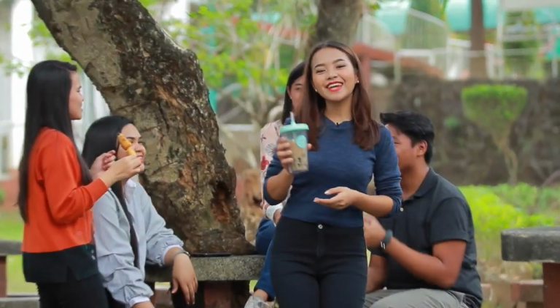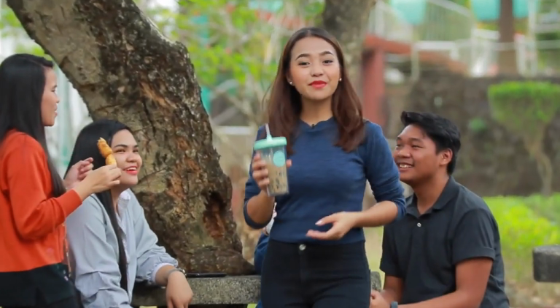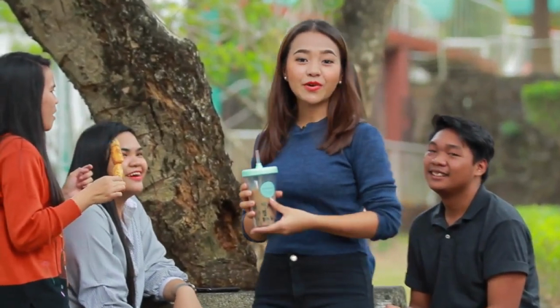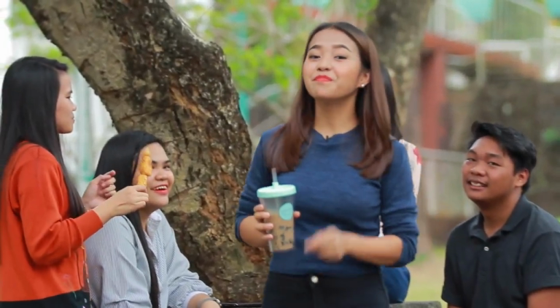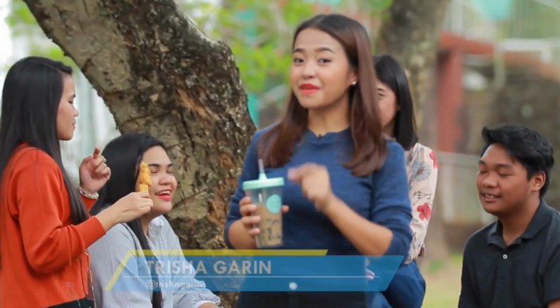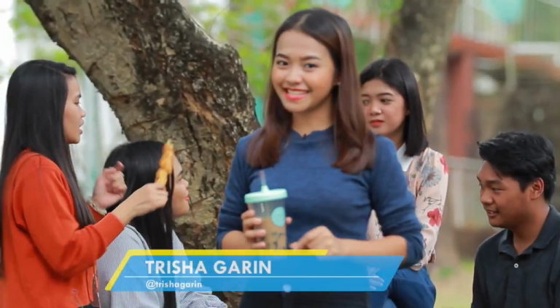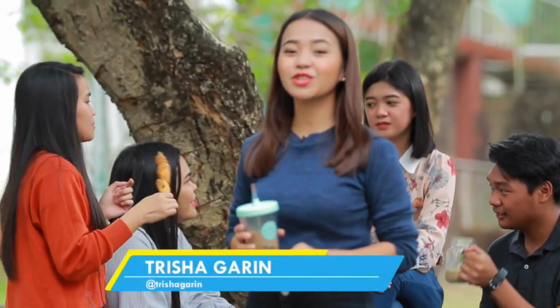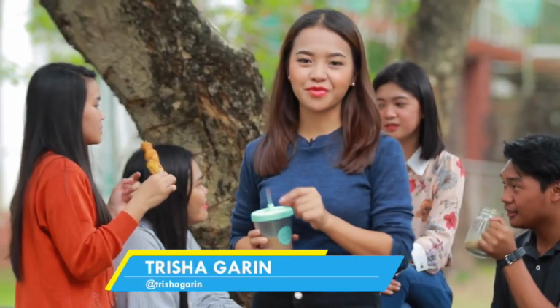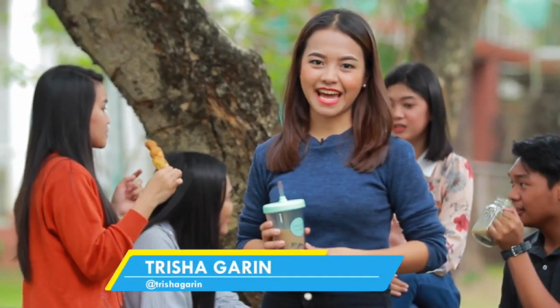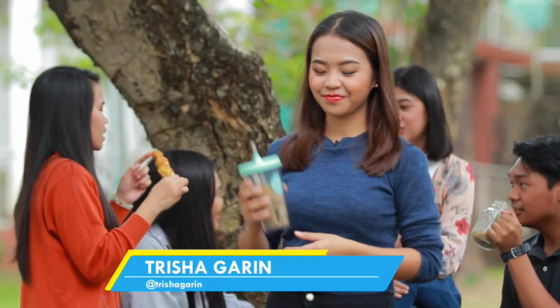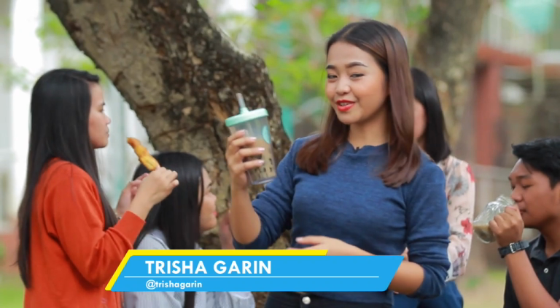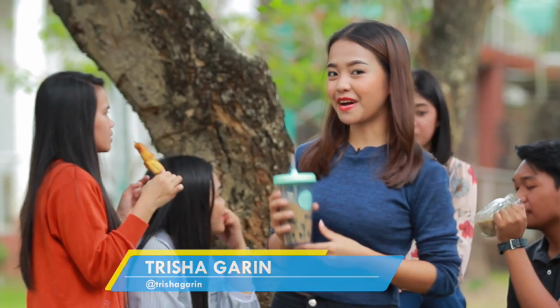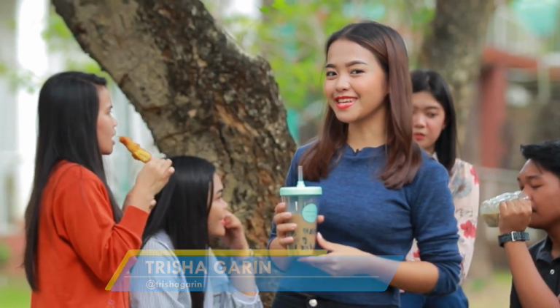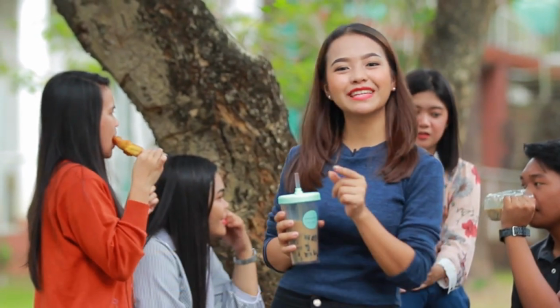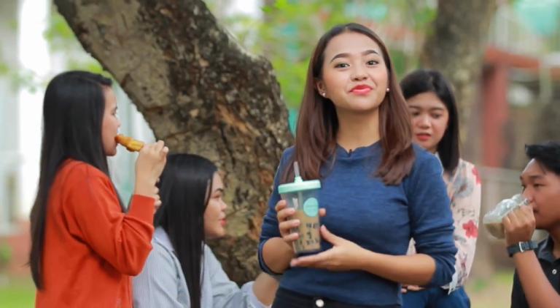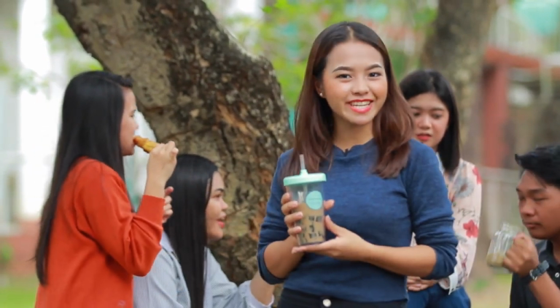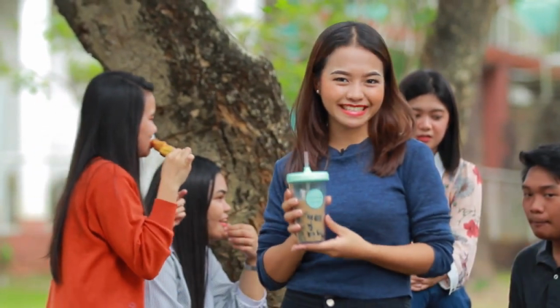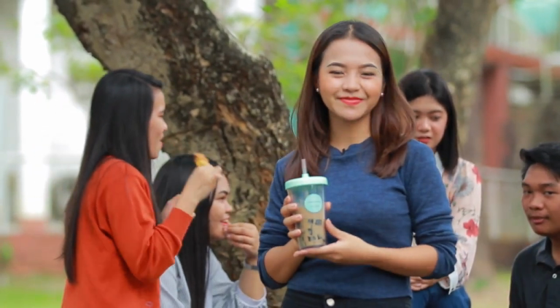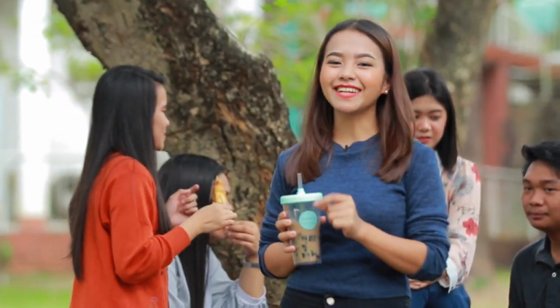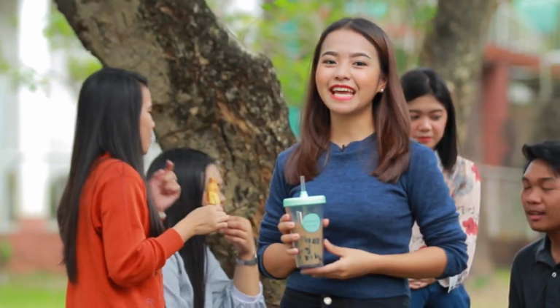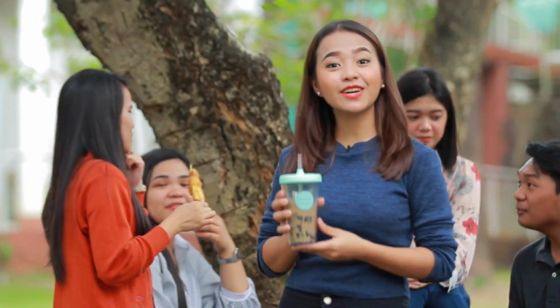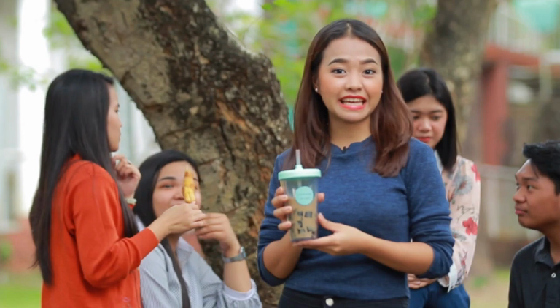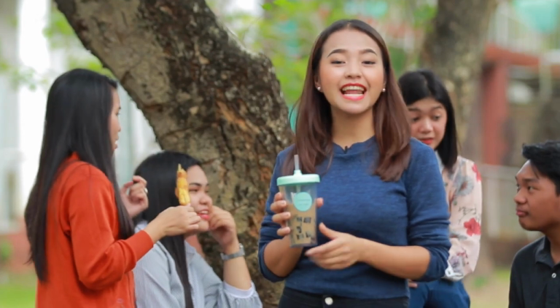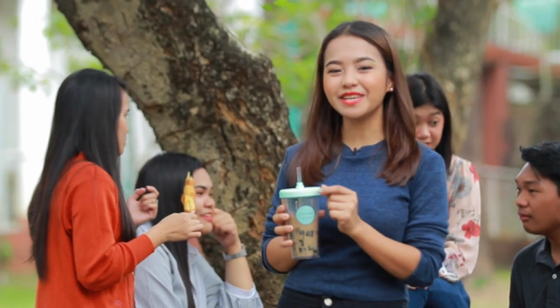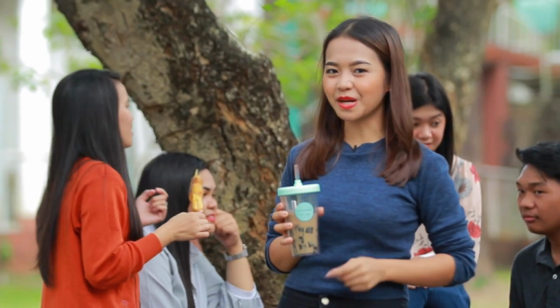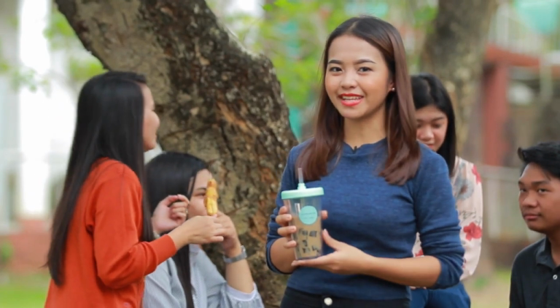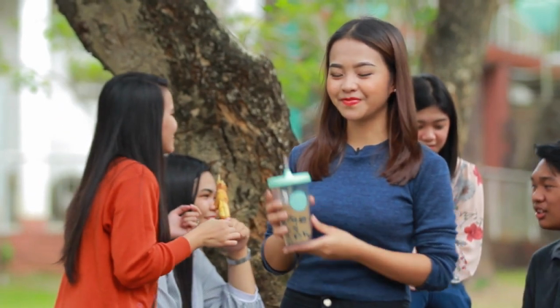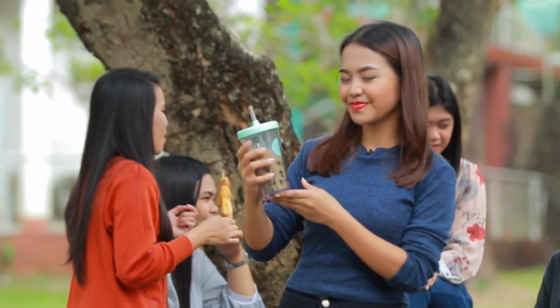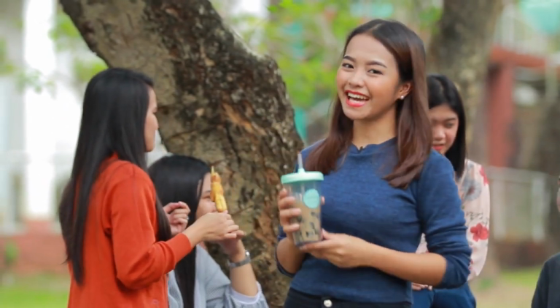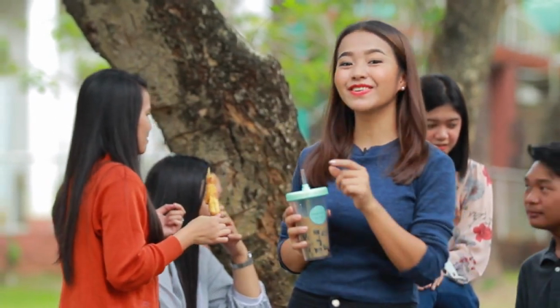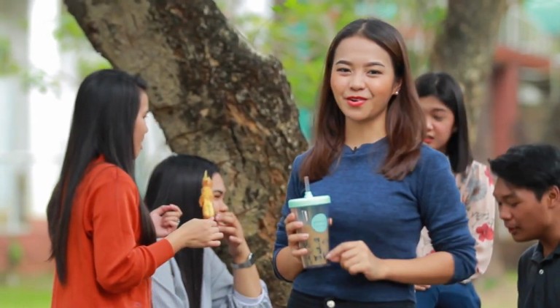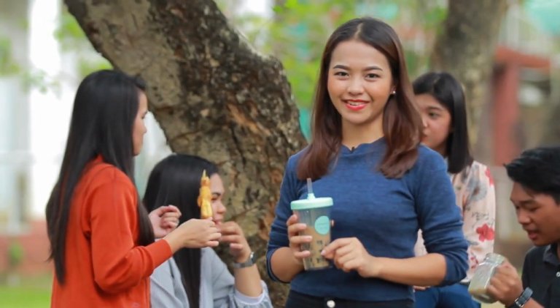Ito yung paborito kong pampagising tuwing break time. Curious ba kayo kung saan ko nabili itong refreshing milk tea? Ang totoo niyan, hindi ko ito binili dahil ako mismo ang gumawa nito. Ituturo ko sa inyo kung paano.